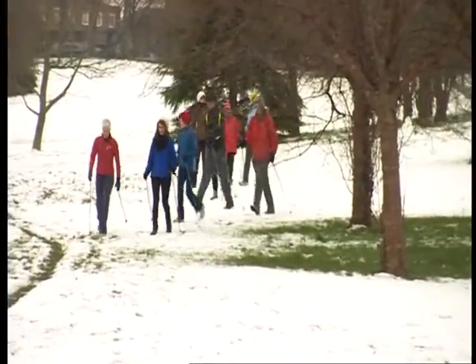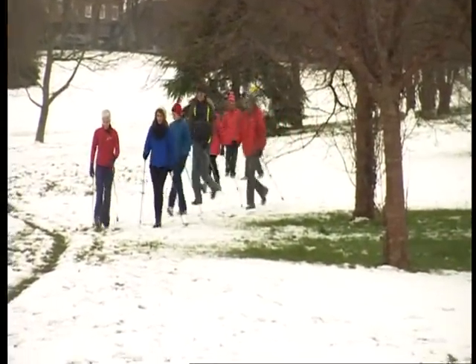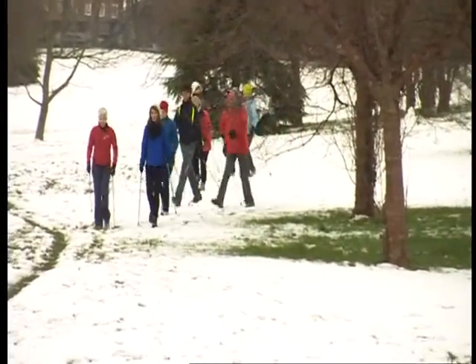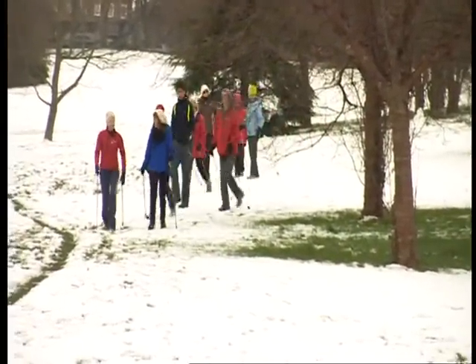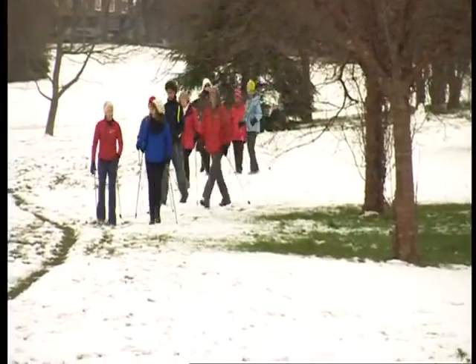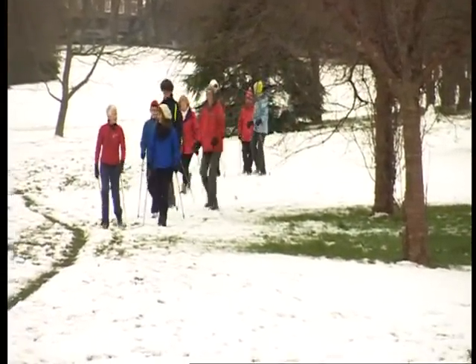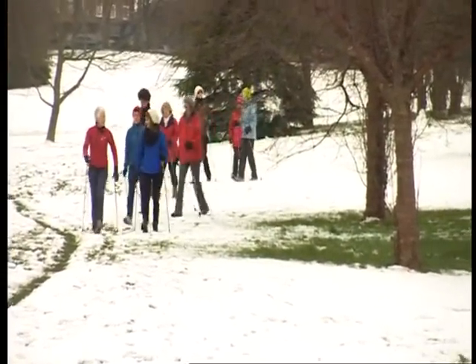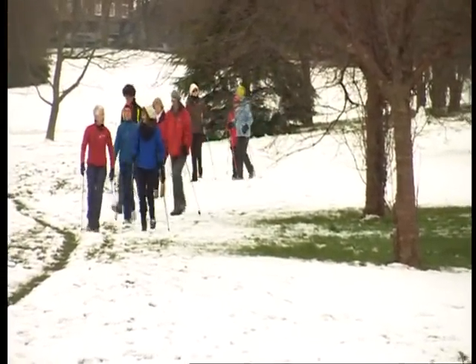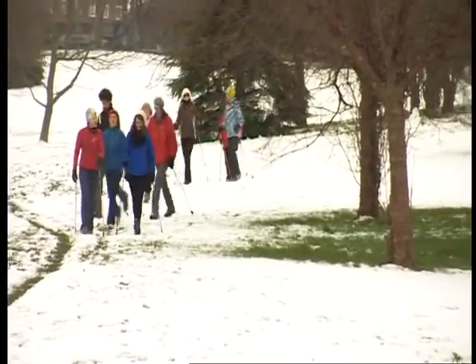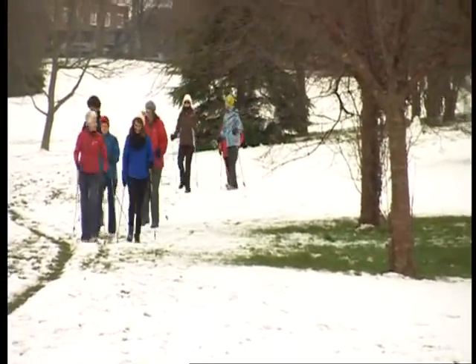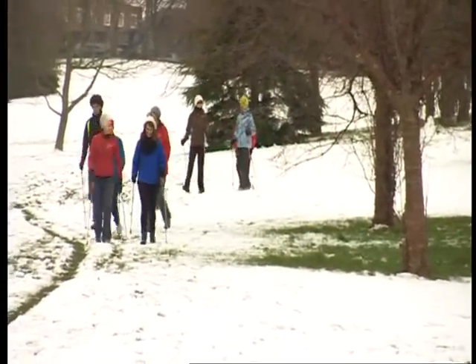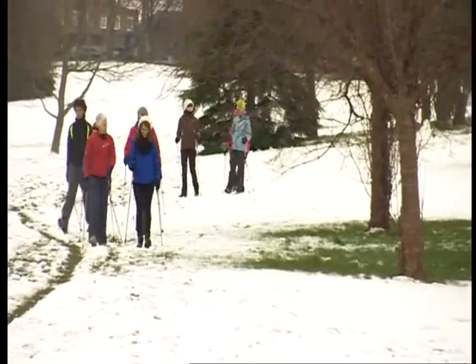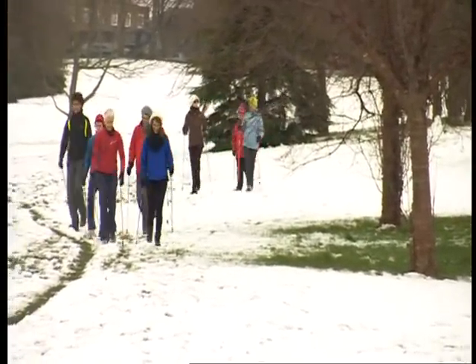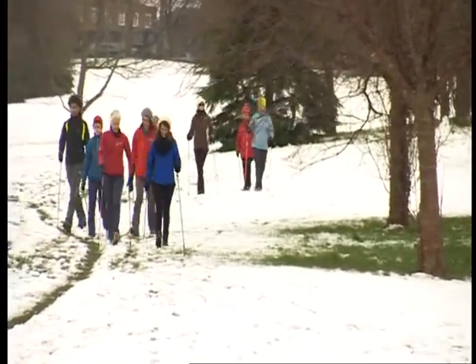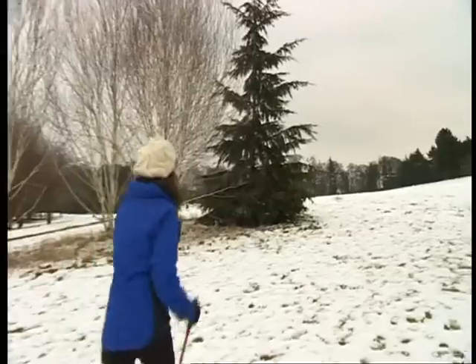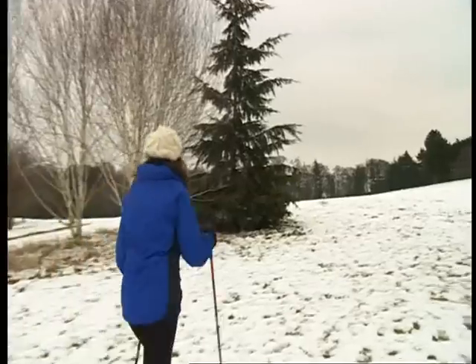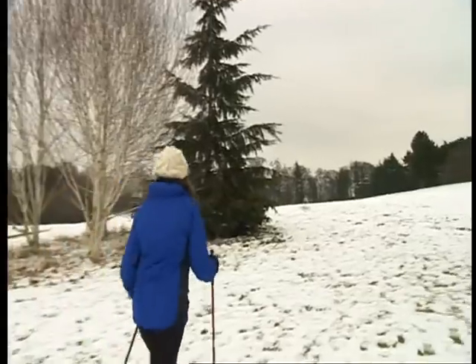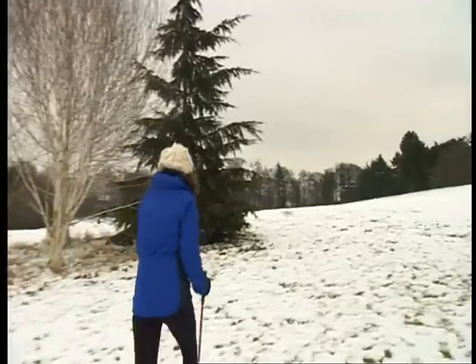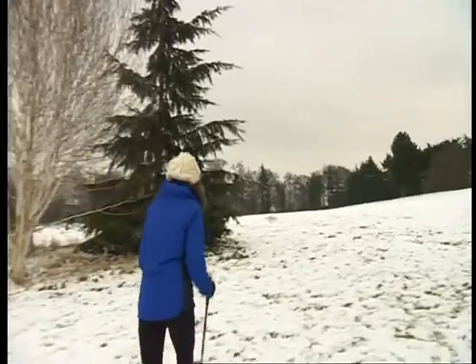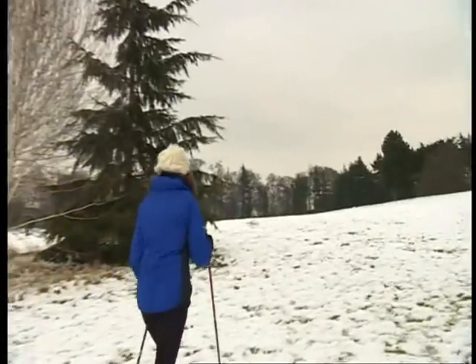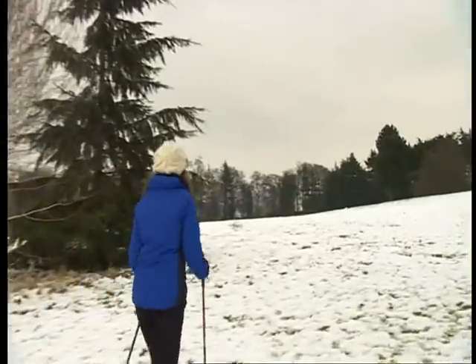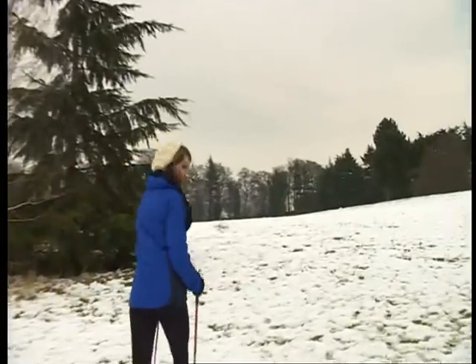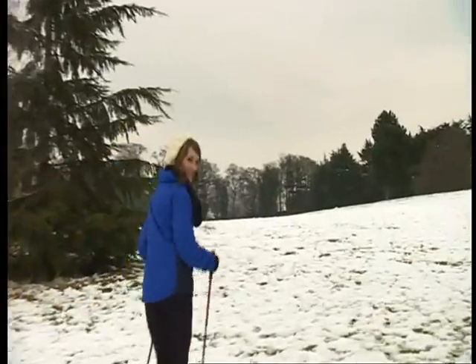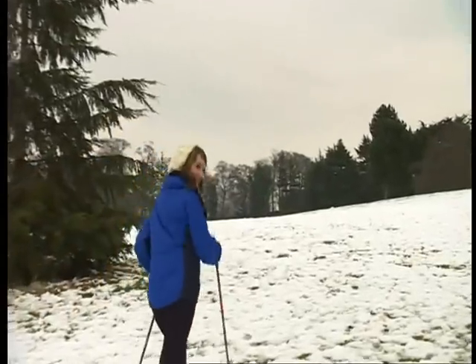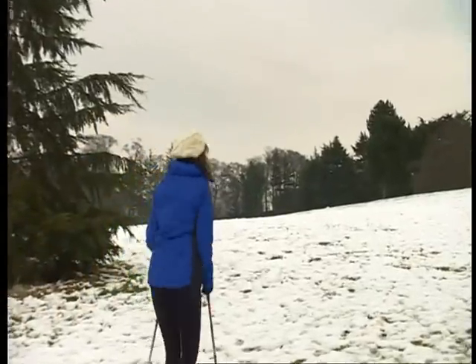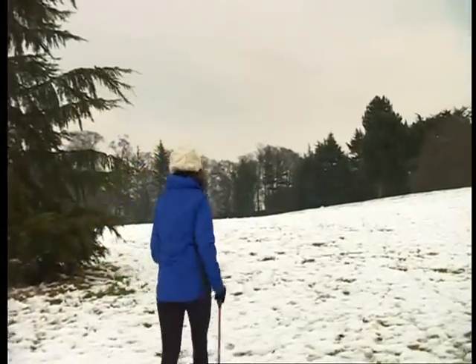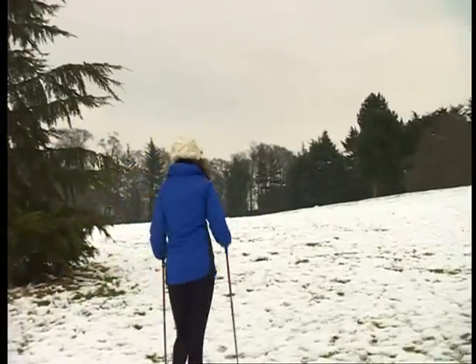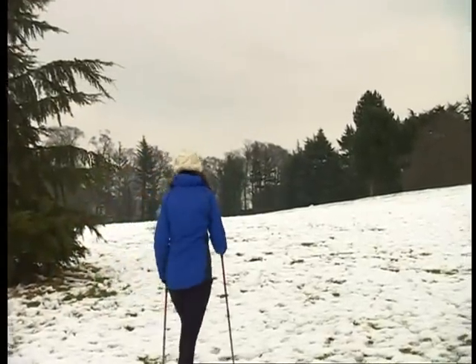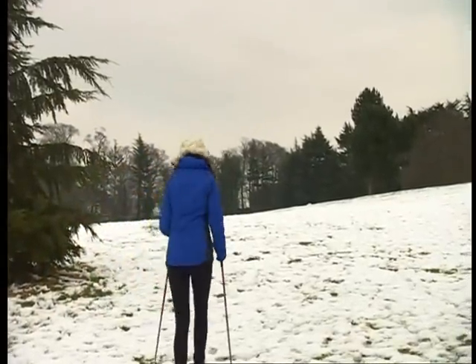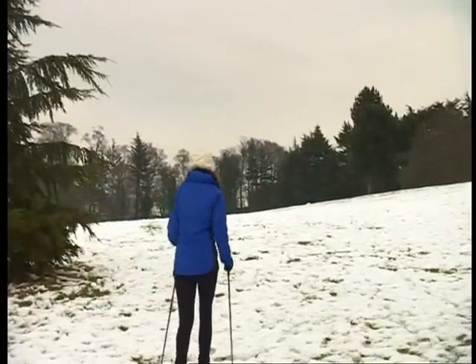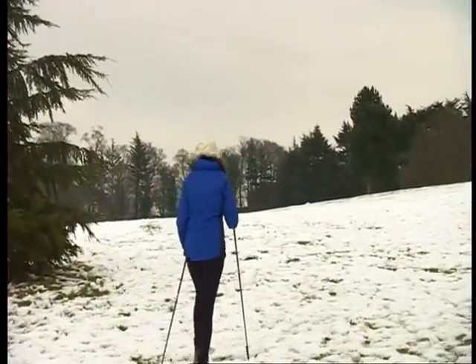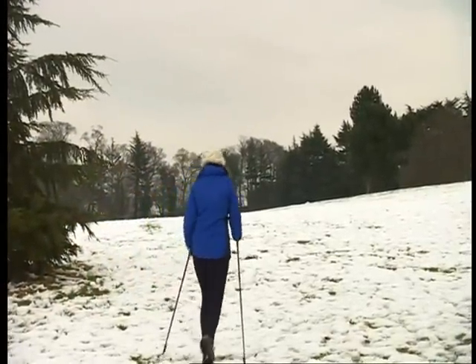In just ten minutes, you've mastered the basic Nordic walking technique. Well done. Today, a slight incline at the University of Nottingham. Tomorrow, Everest Base Camp.